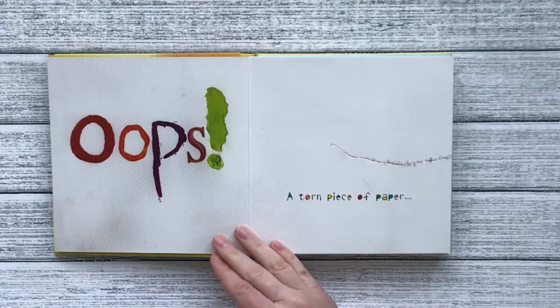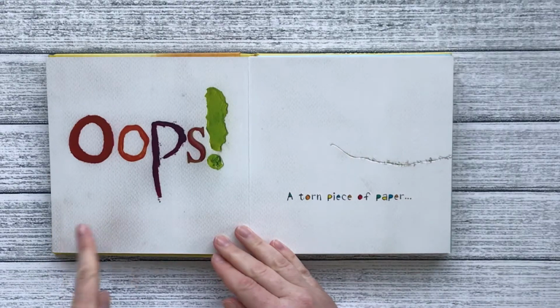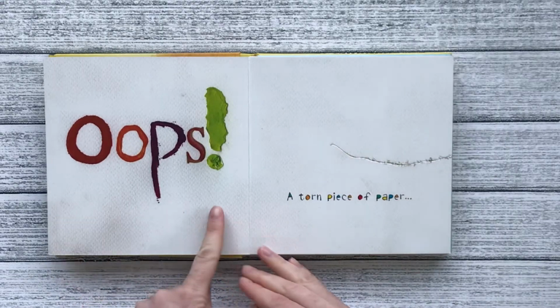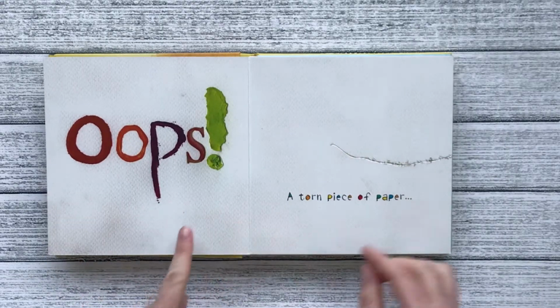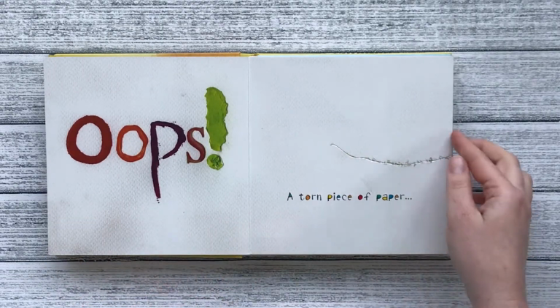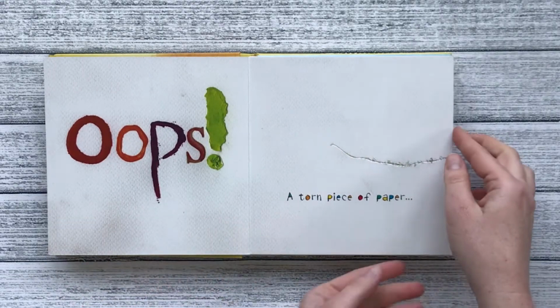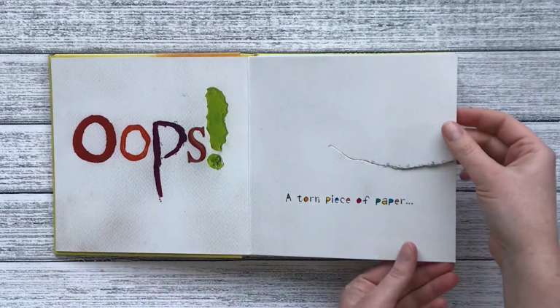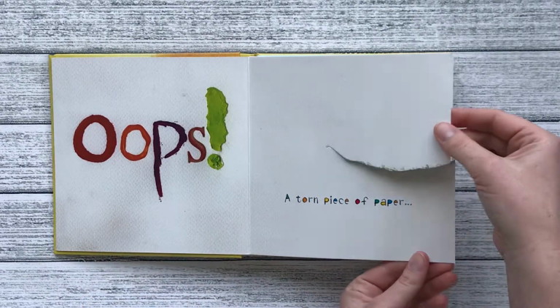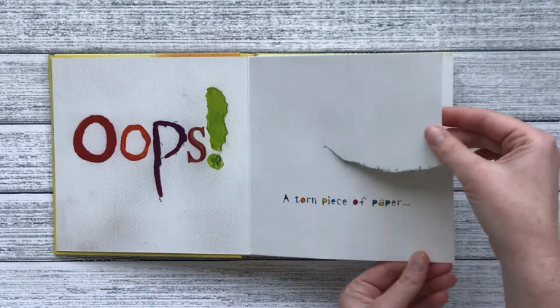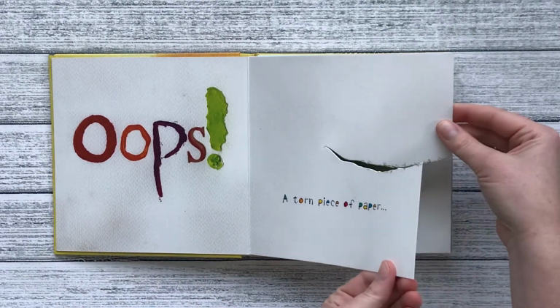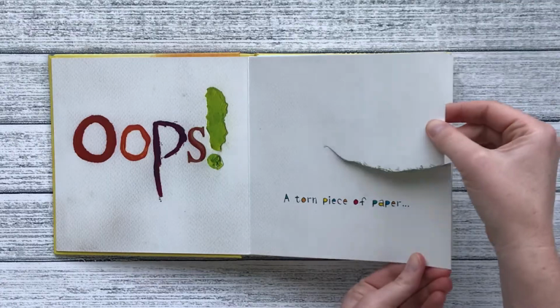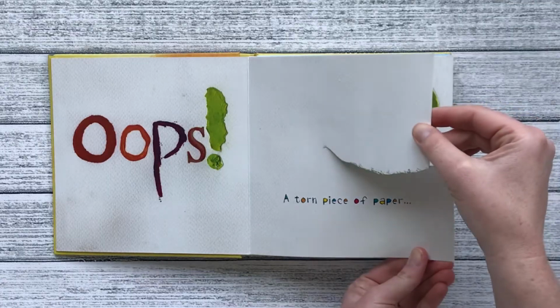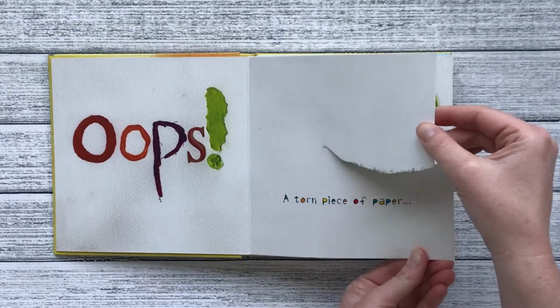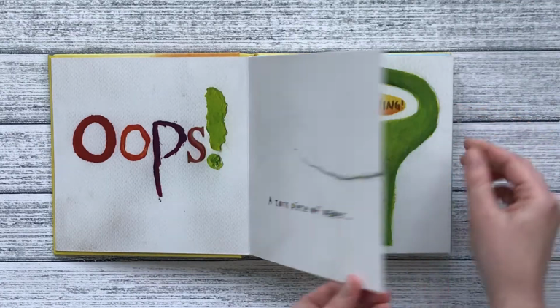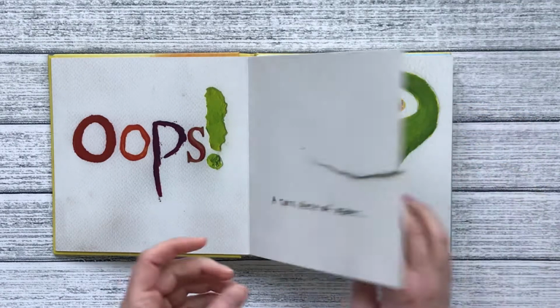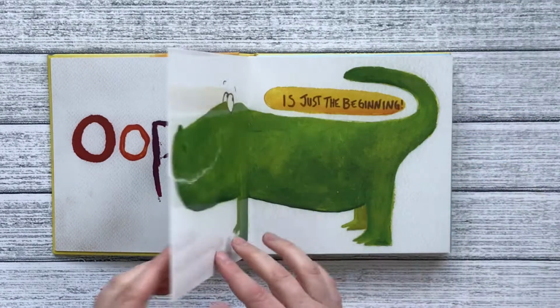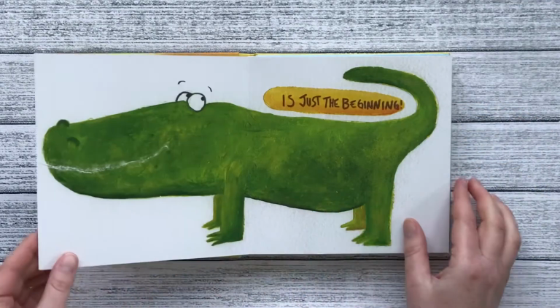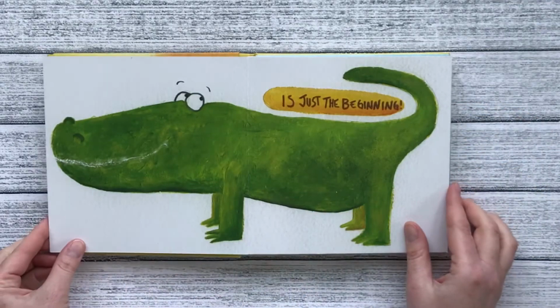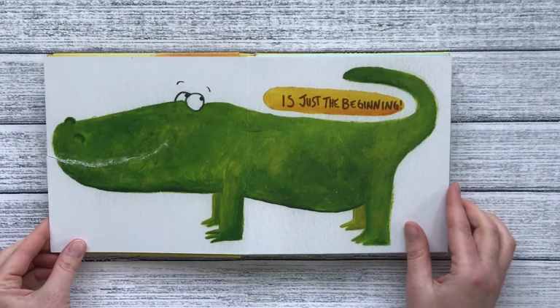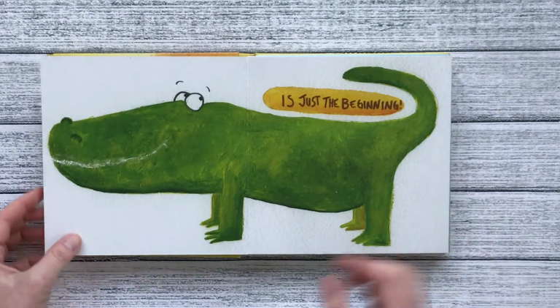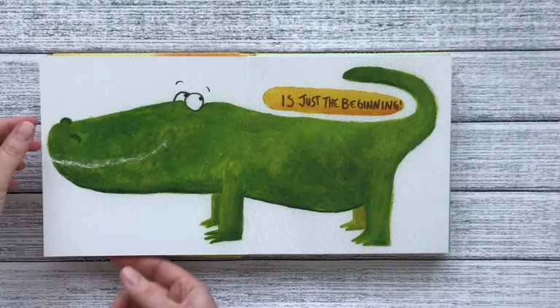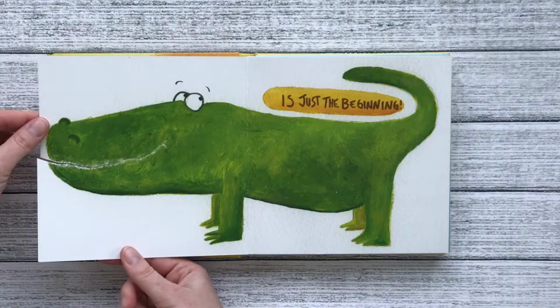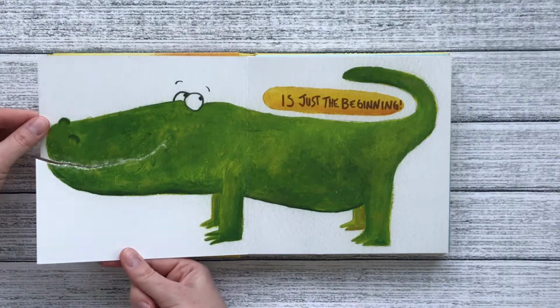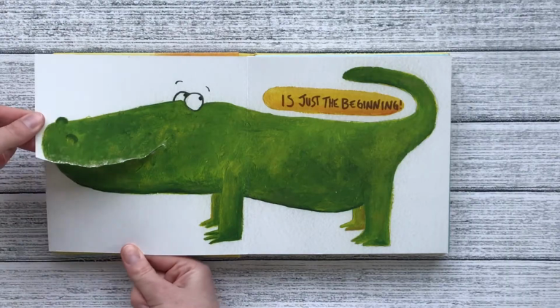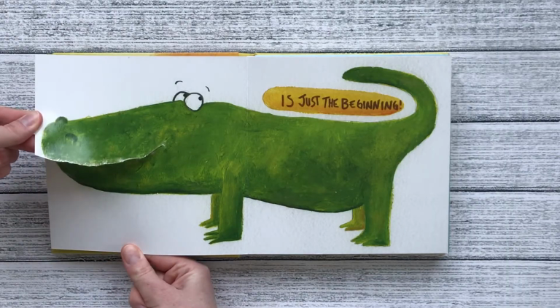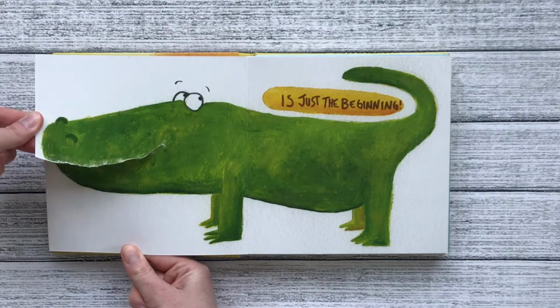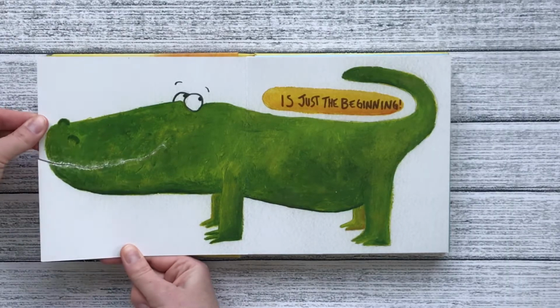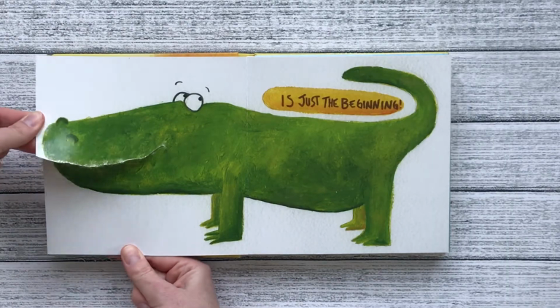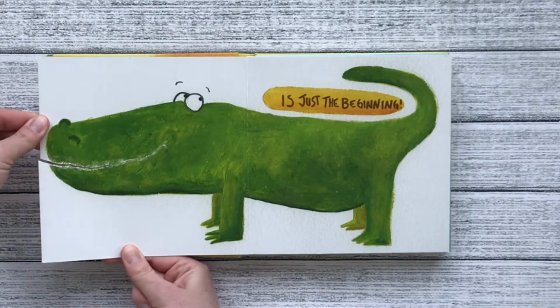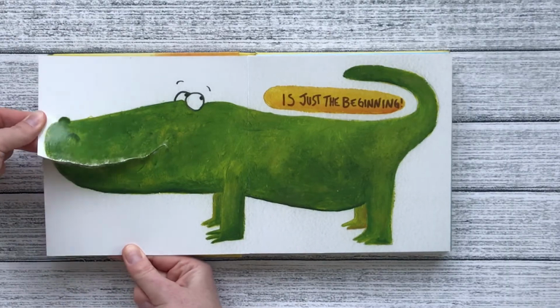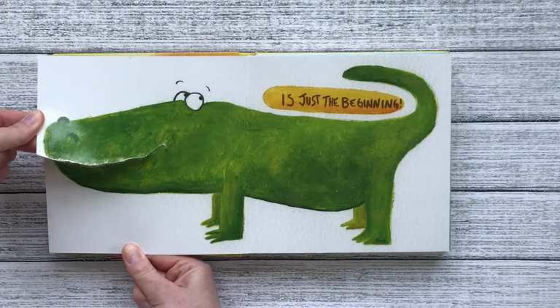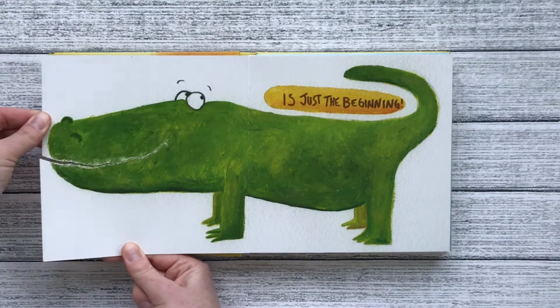Oops! A torn piece of paper is just the beginning. Here it made the perfect crocodile smile.